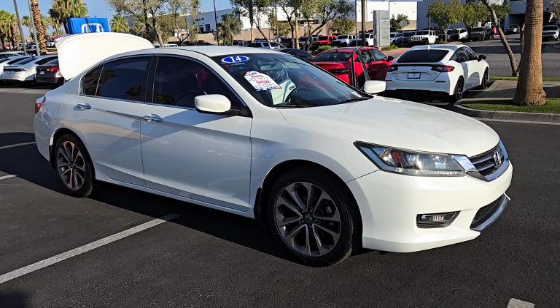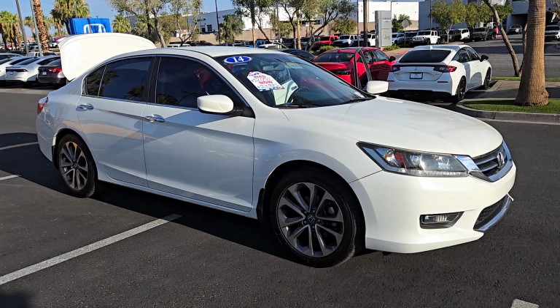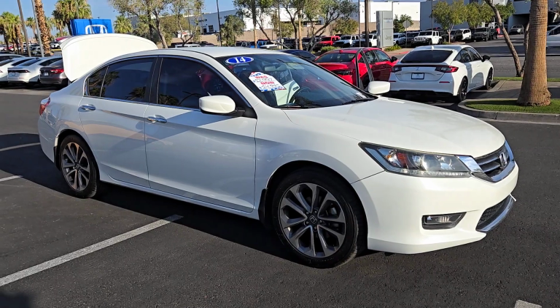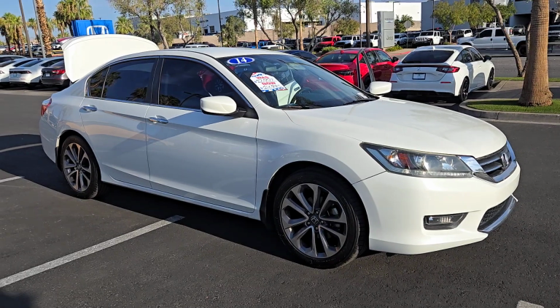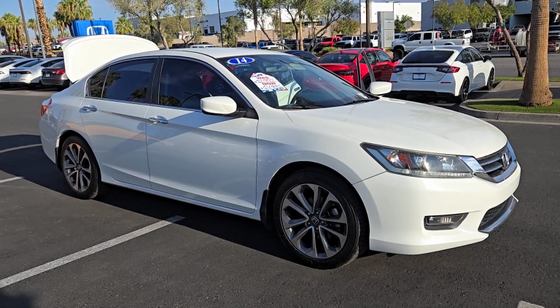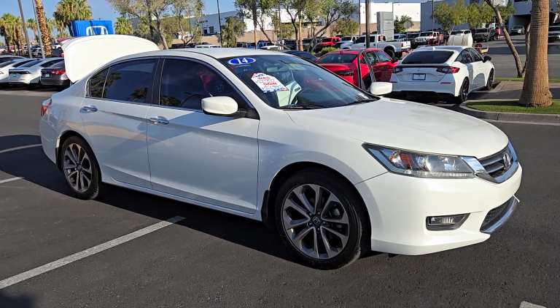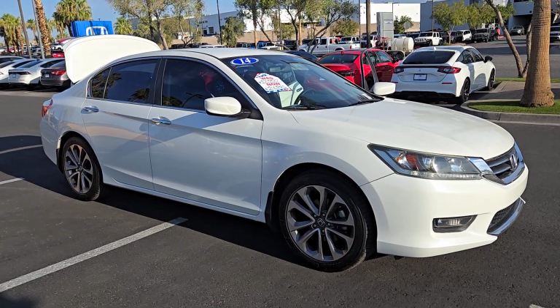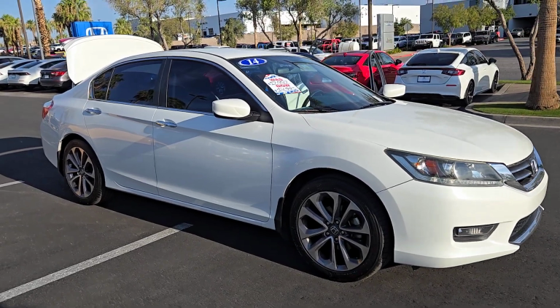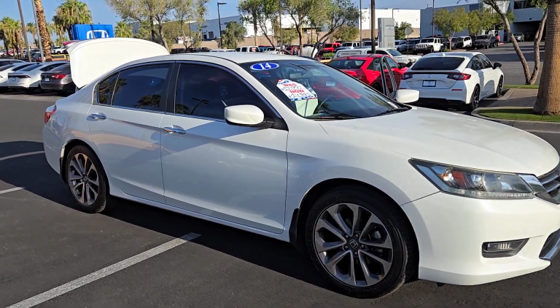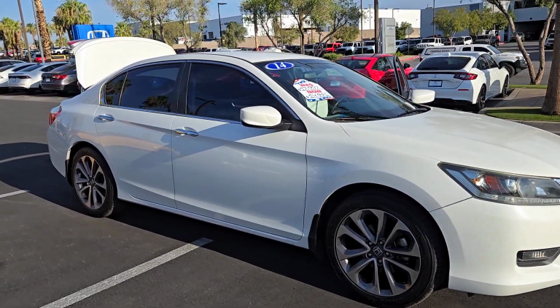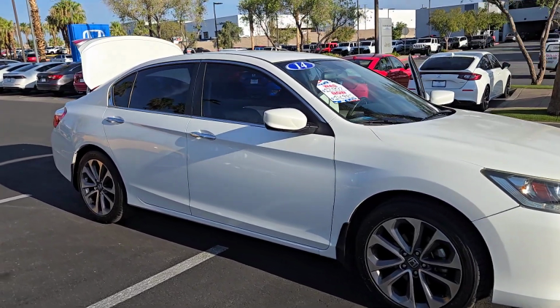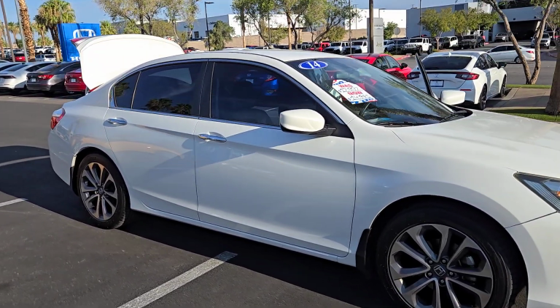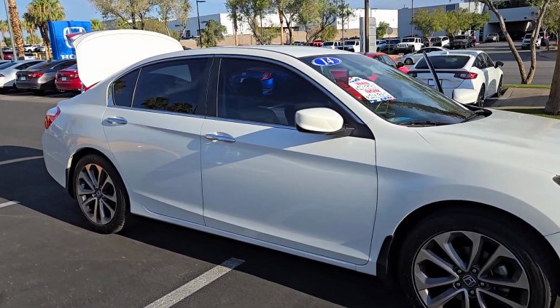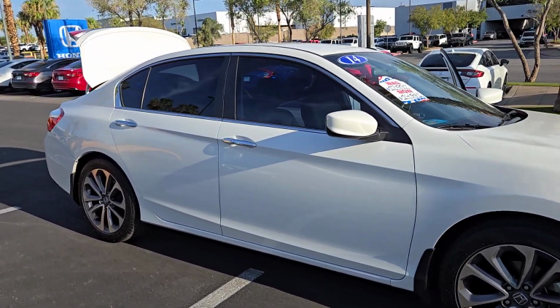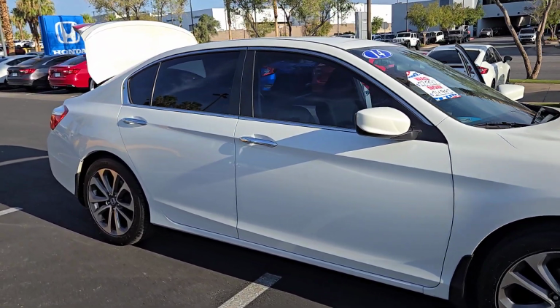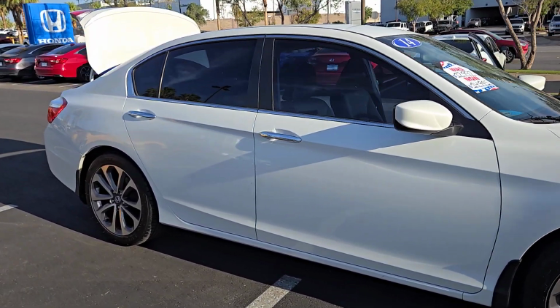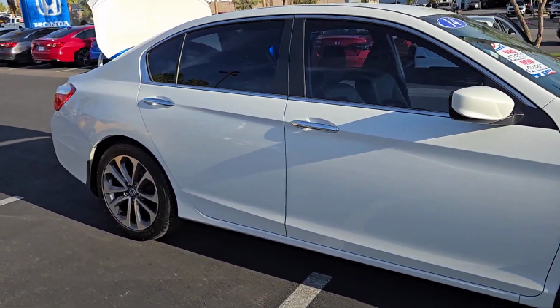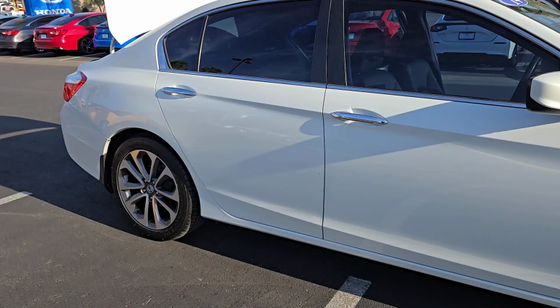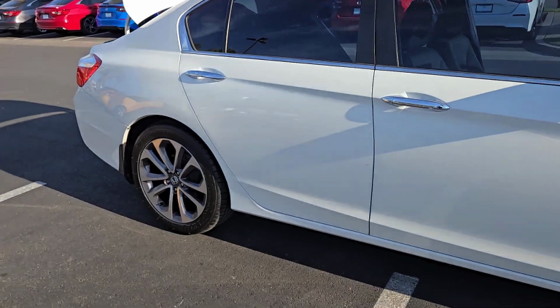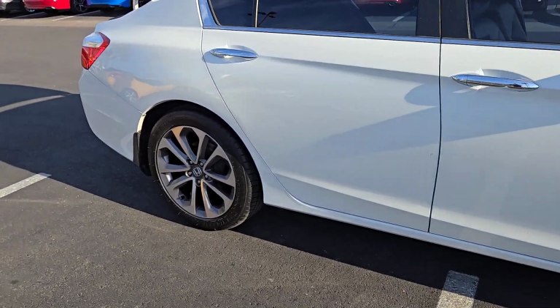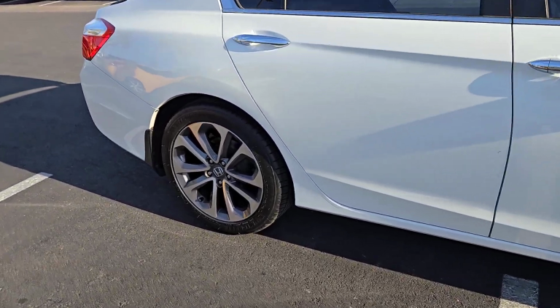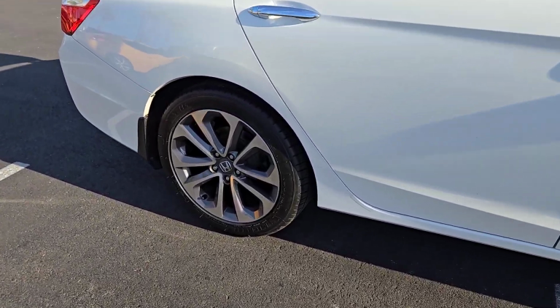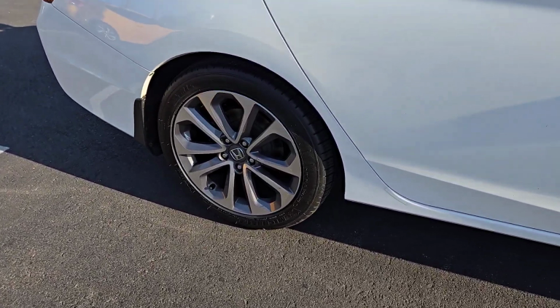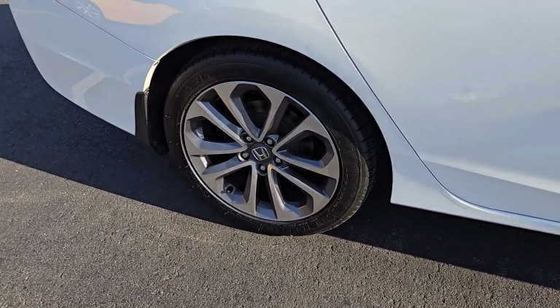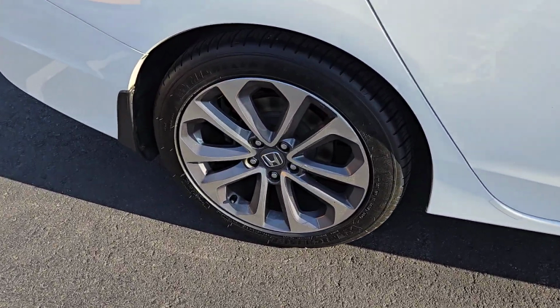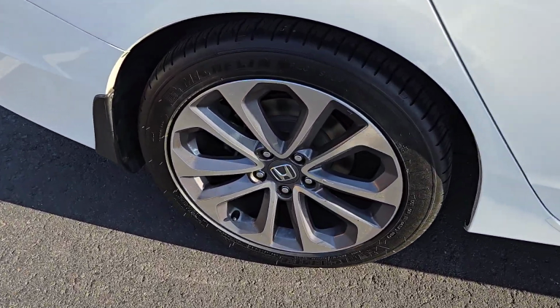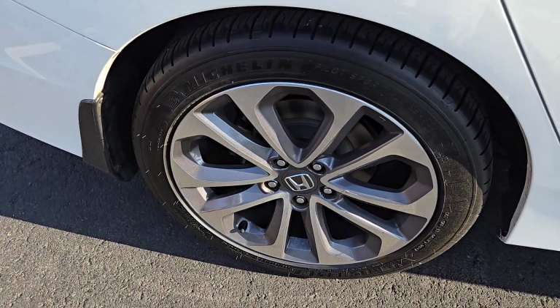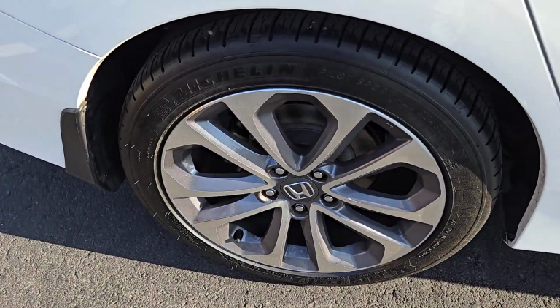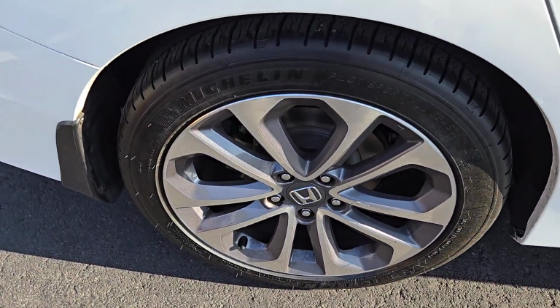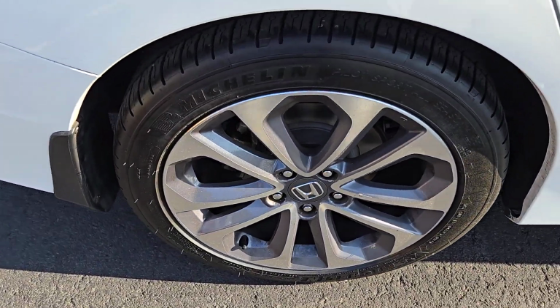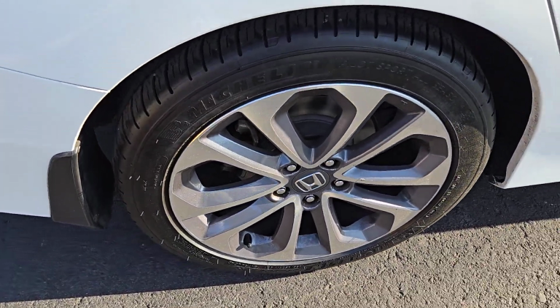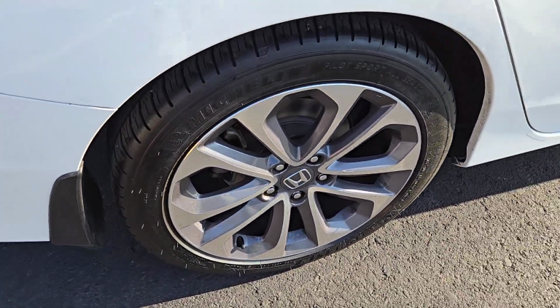This could be the car for you. The 2014 Honda Accord. With less than 150,000 miles on the odometer, this vehicle provides excellent value.